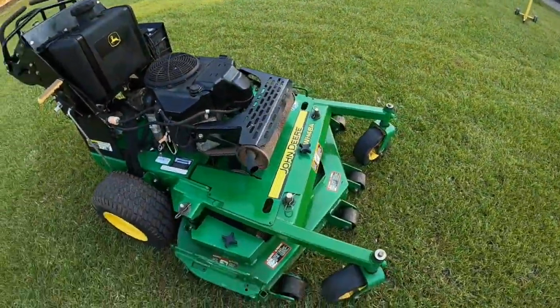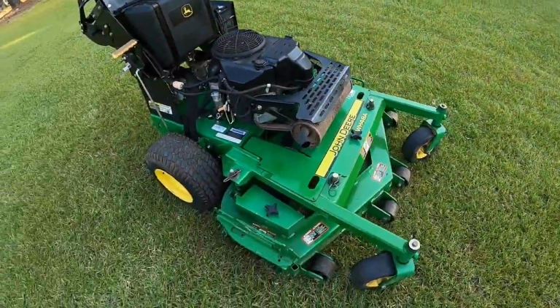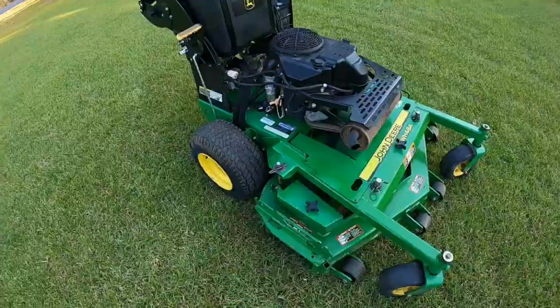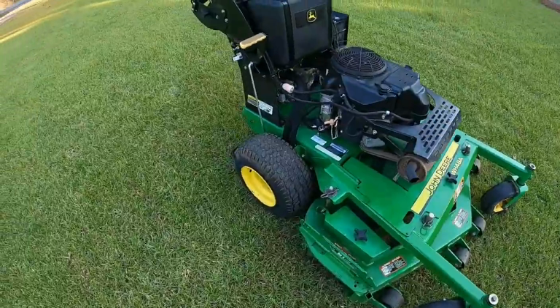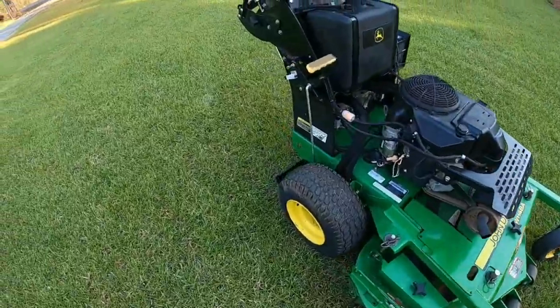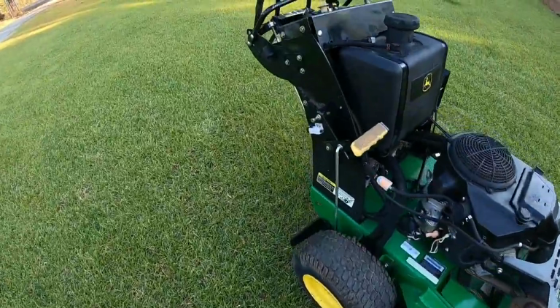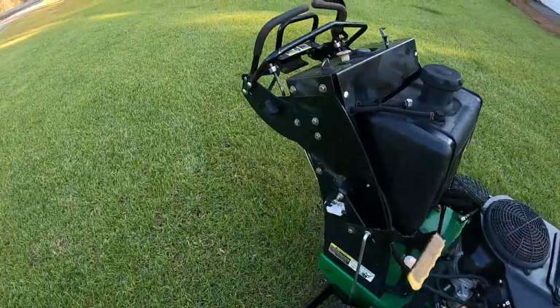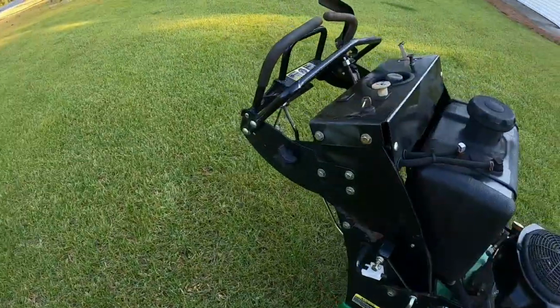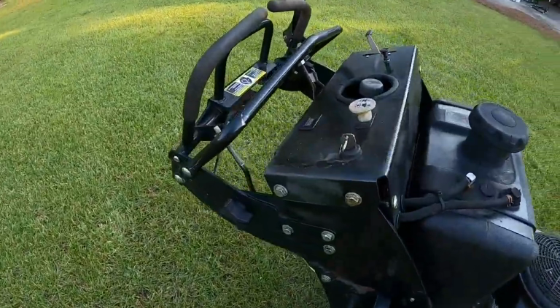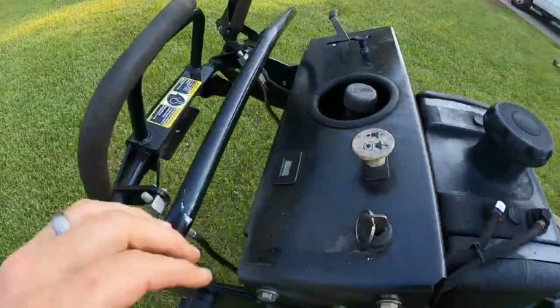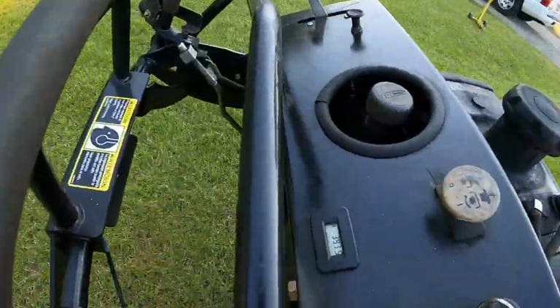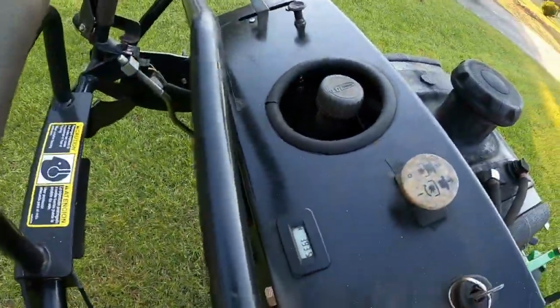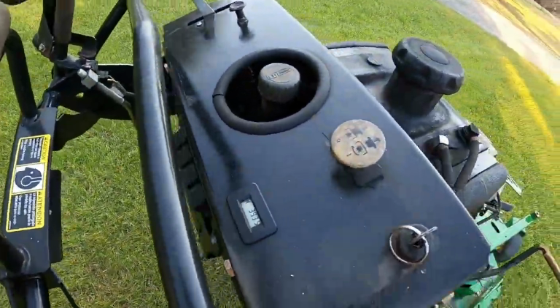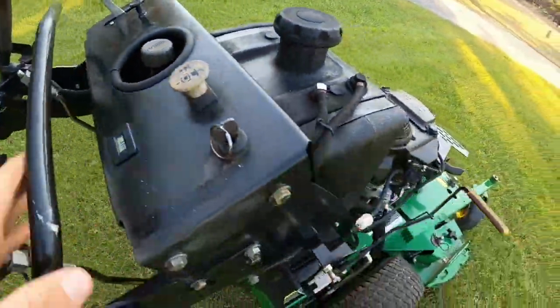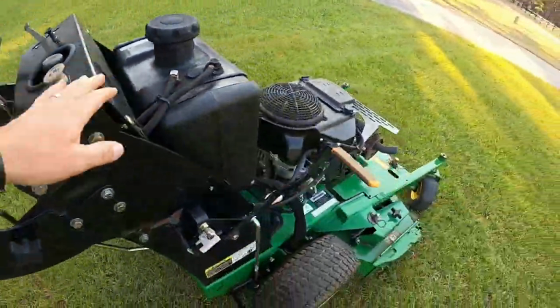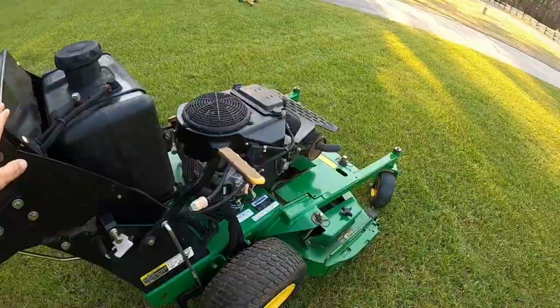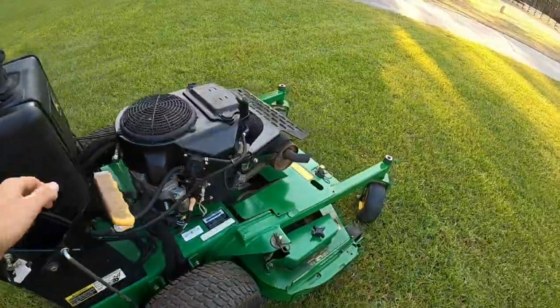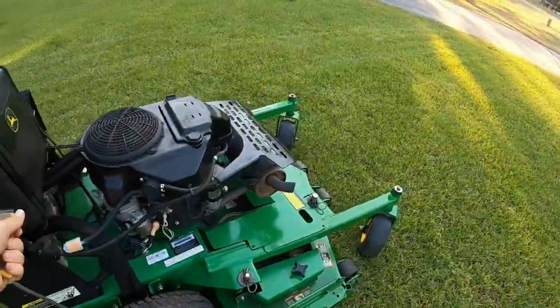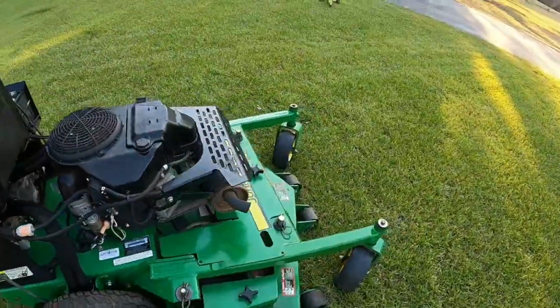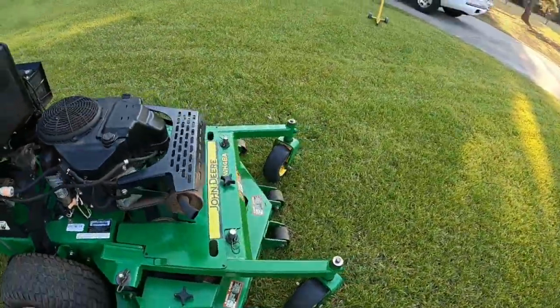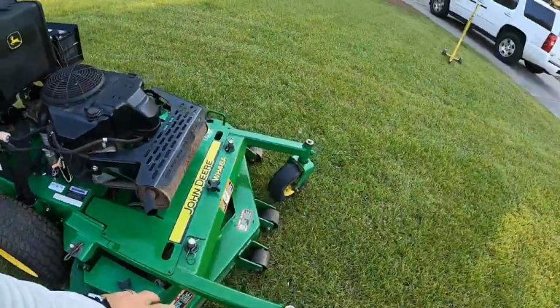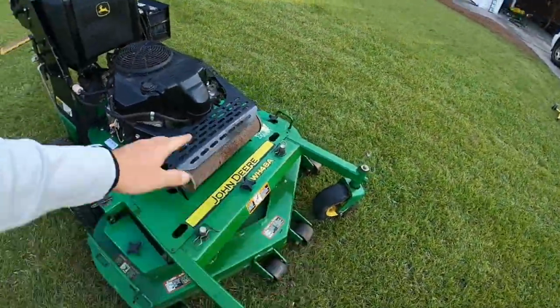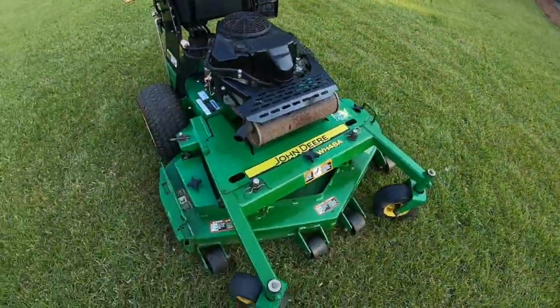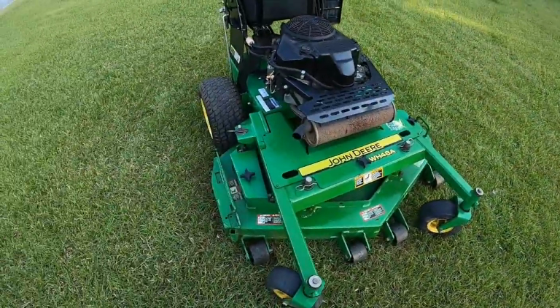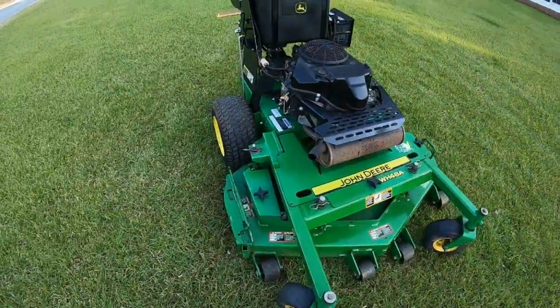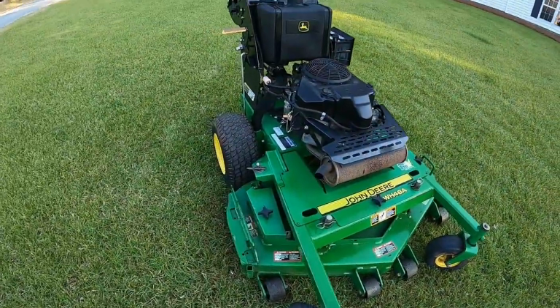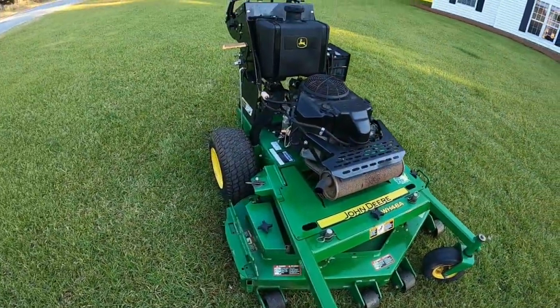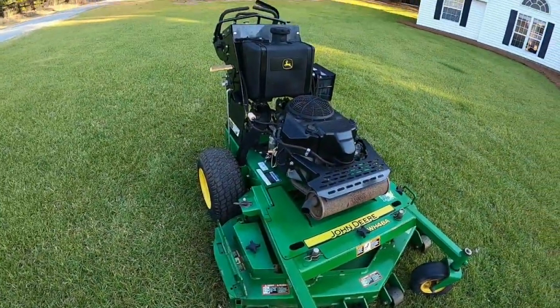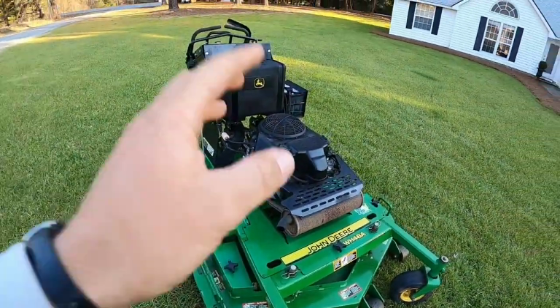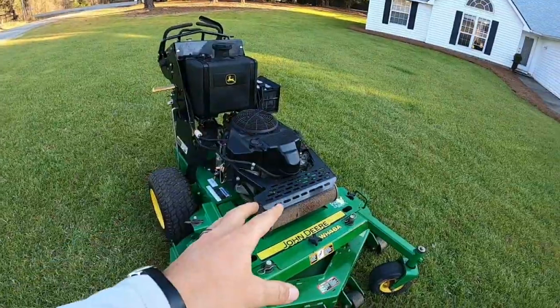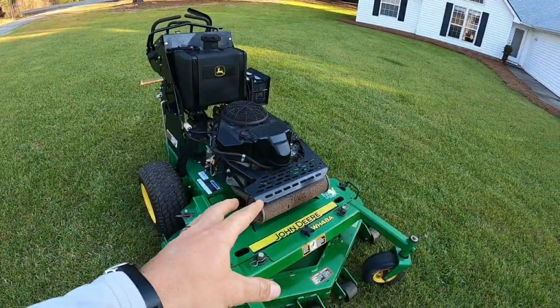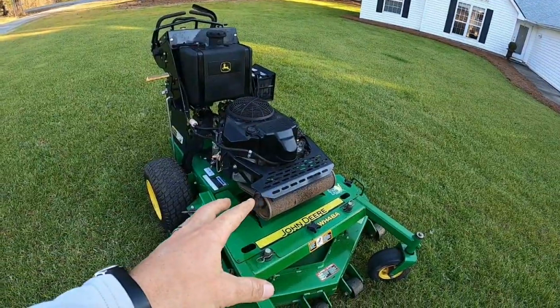48 inch deck. It's got 393 hours on it, so close to 400 hours. Pretty decent shape overall.